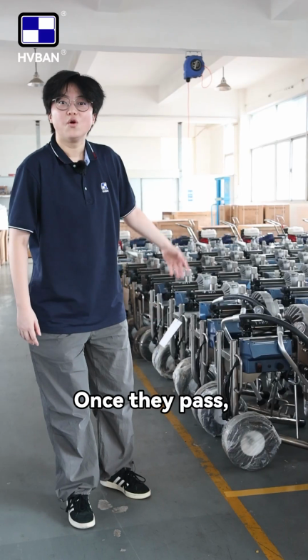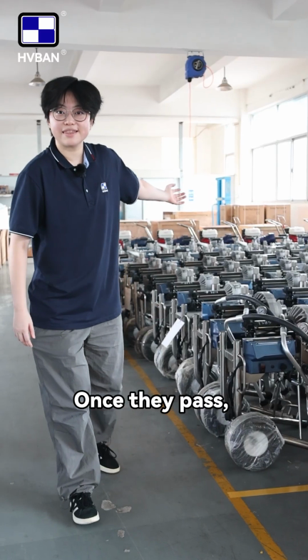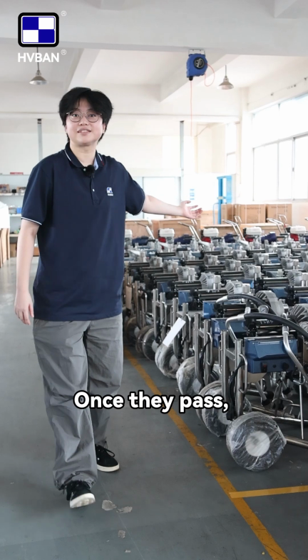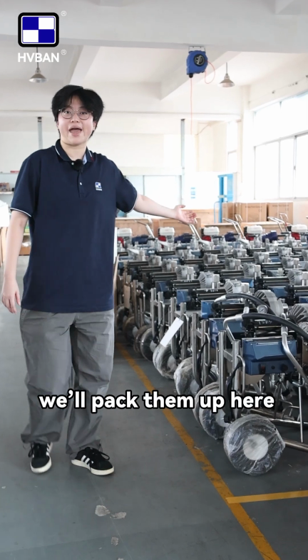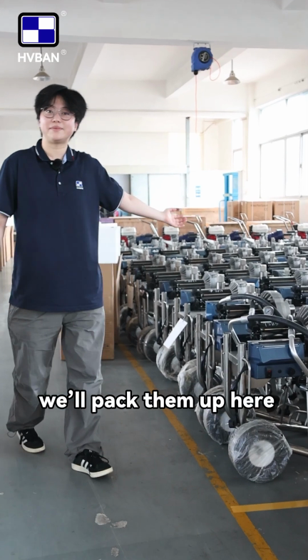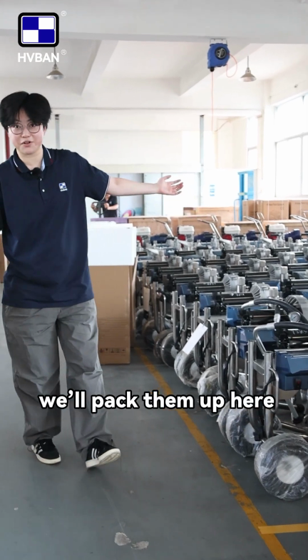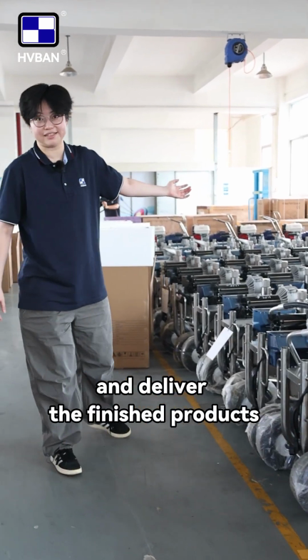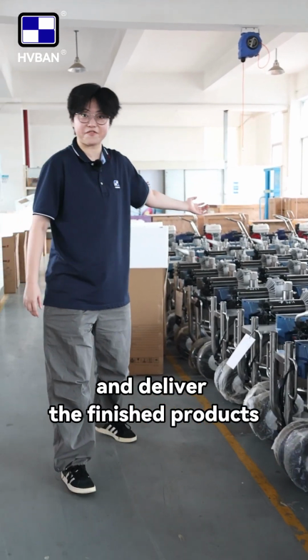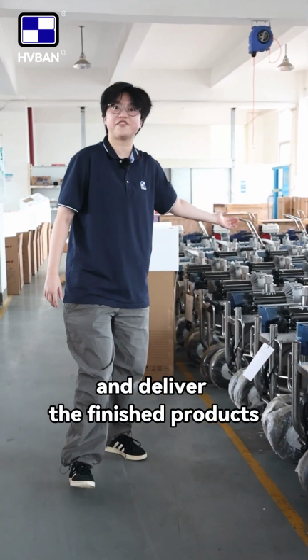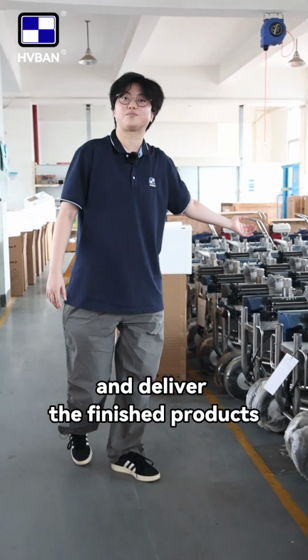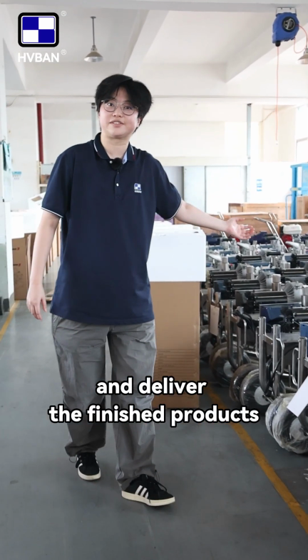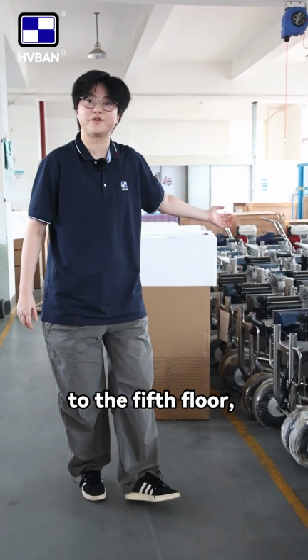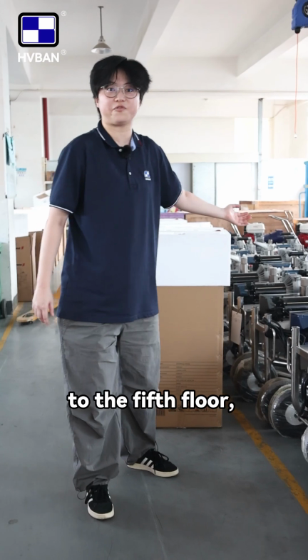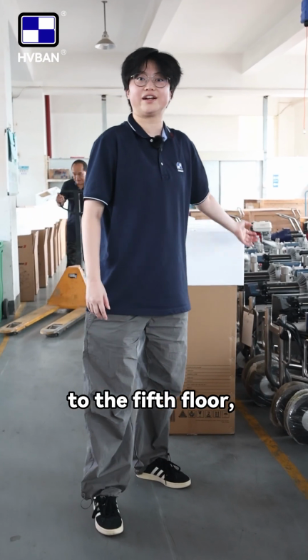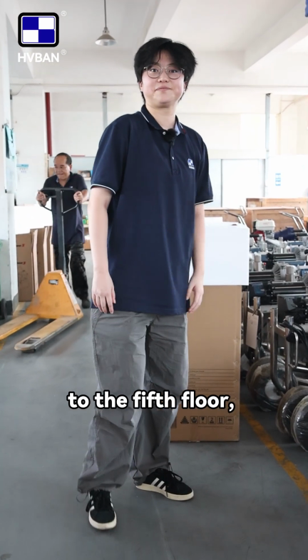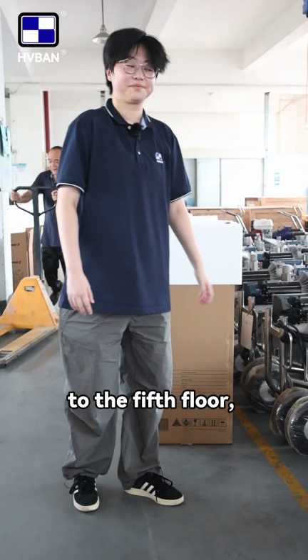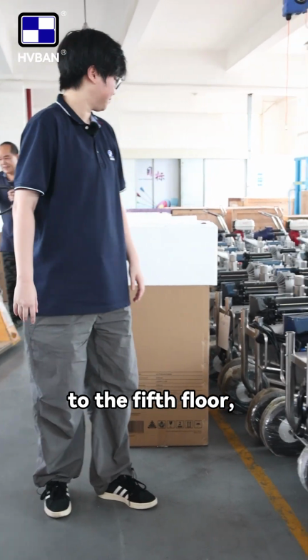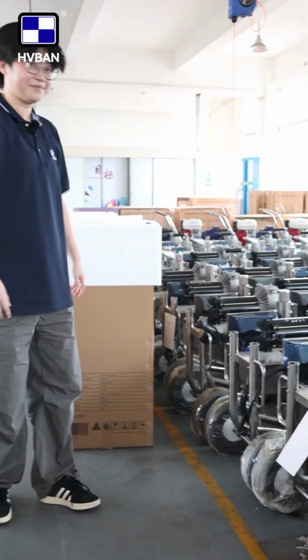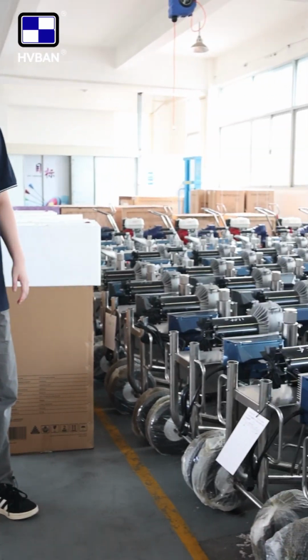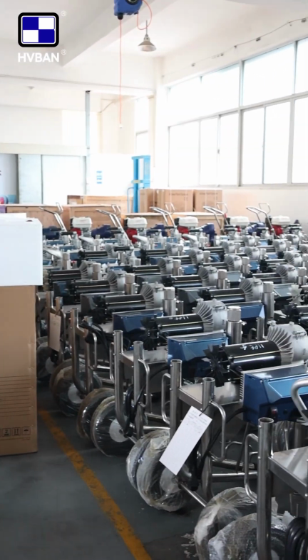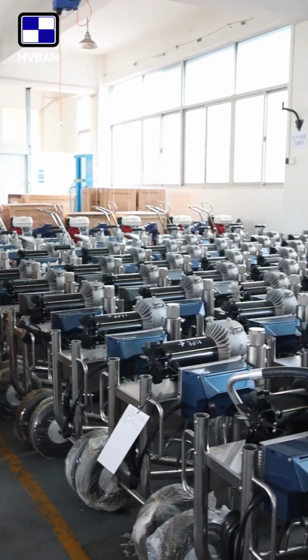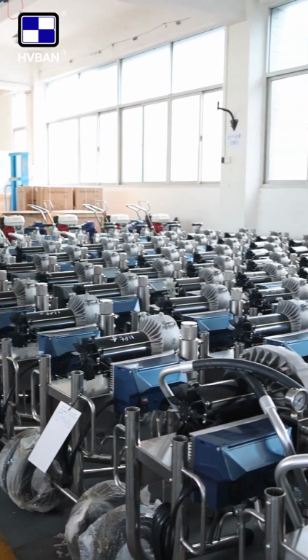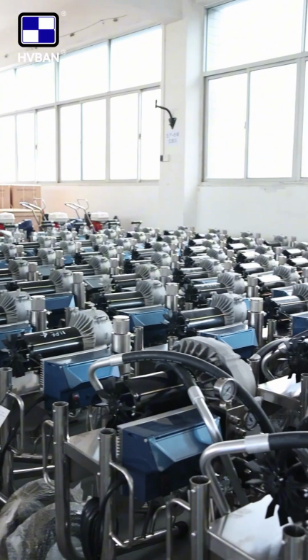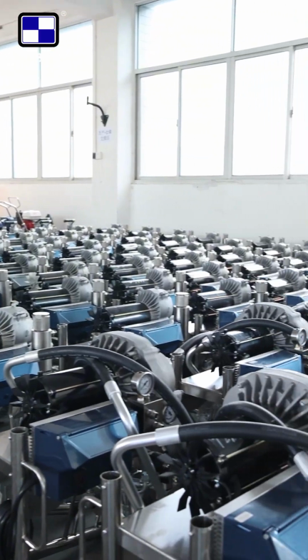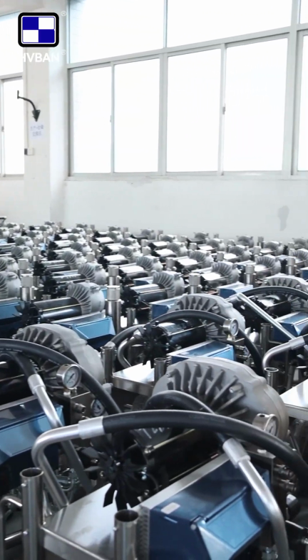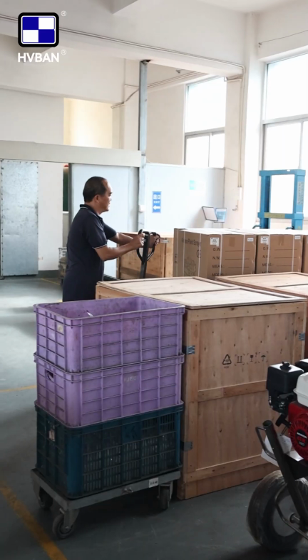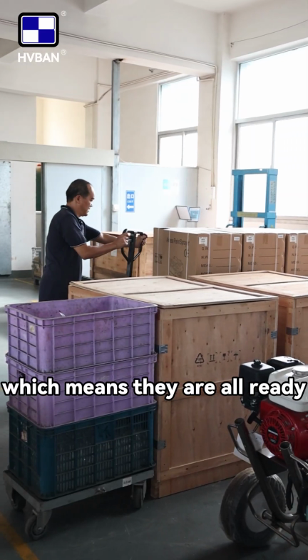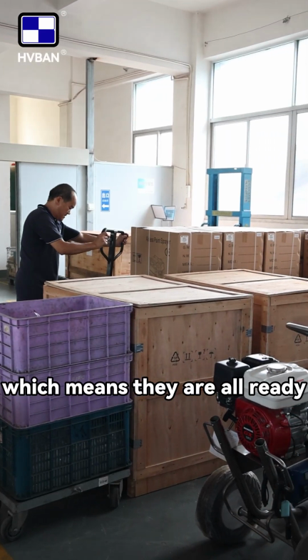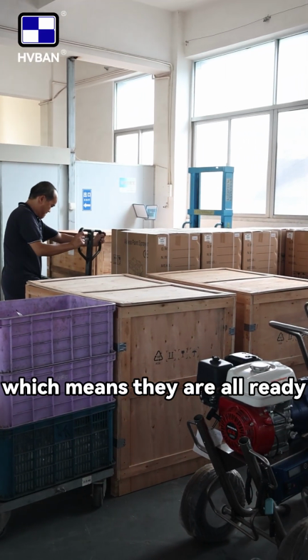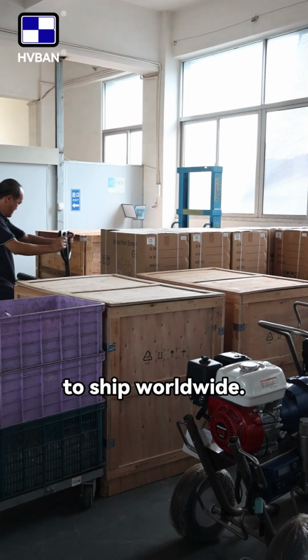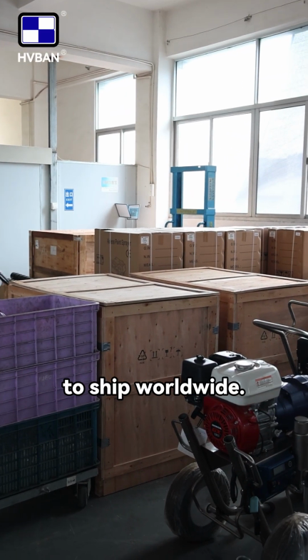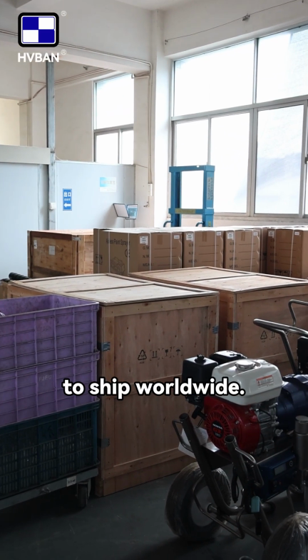Once they pass, we pack them up here and deliver the finished products to the fifth floor, which means they are all ready to ship worldwide.